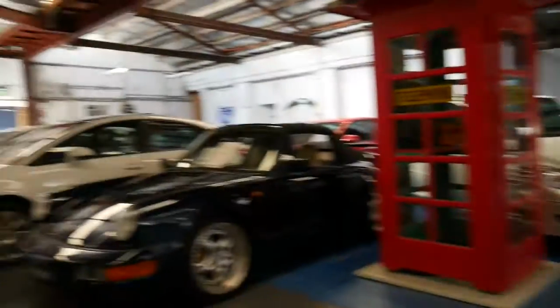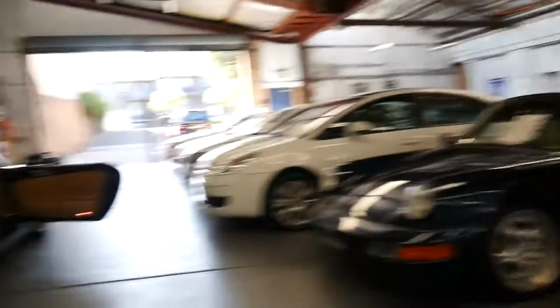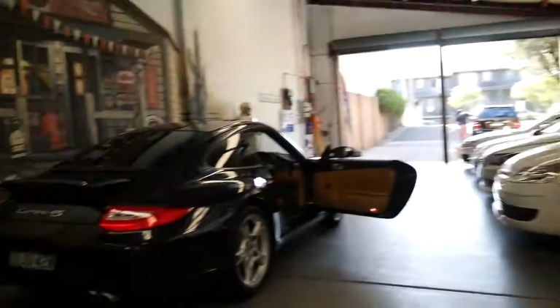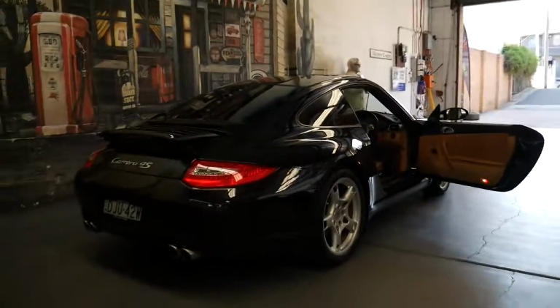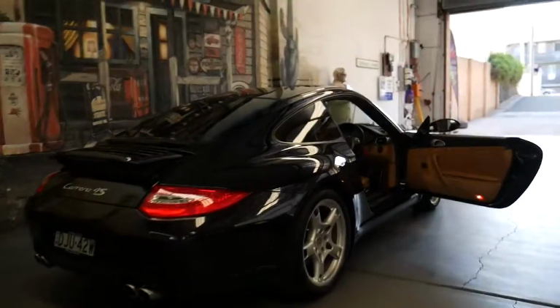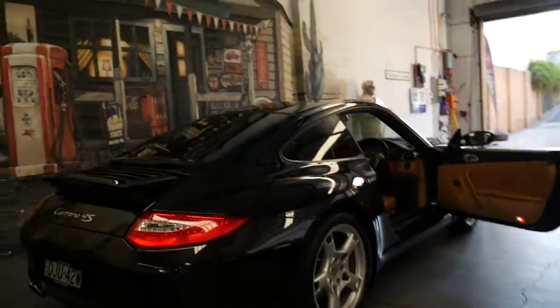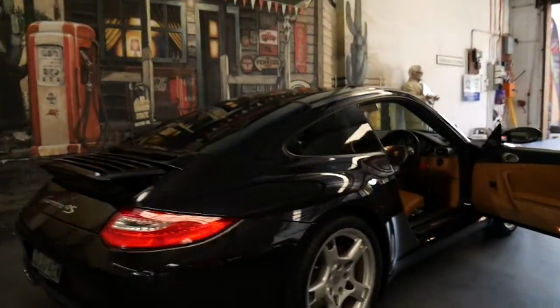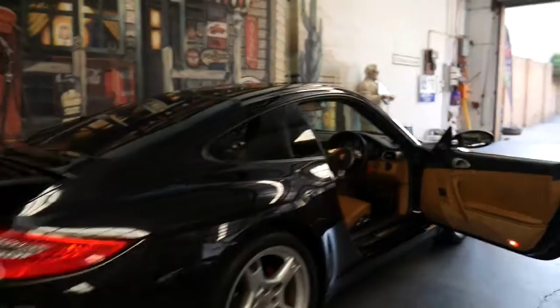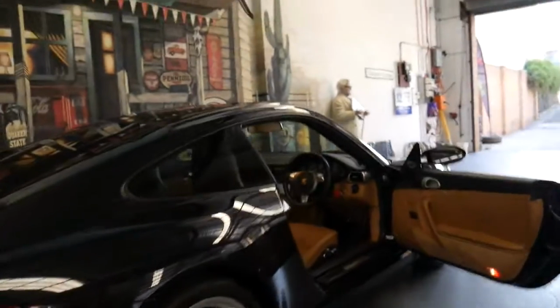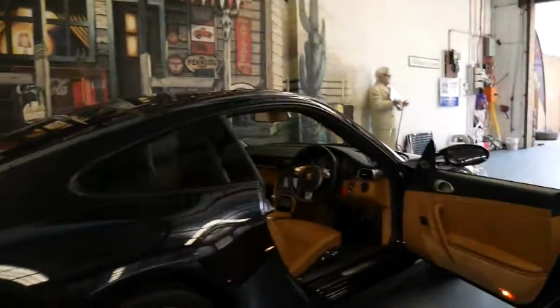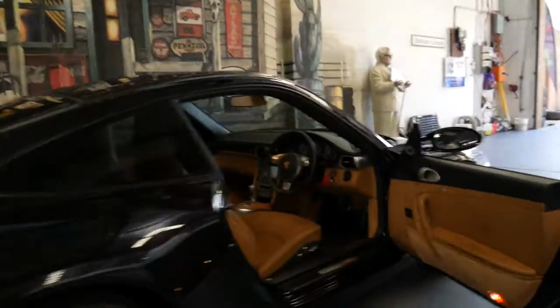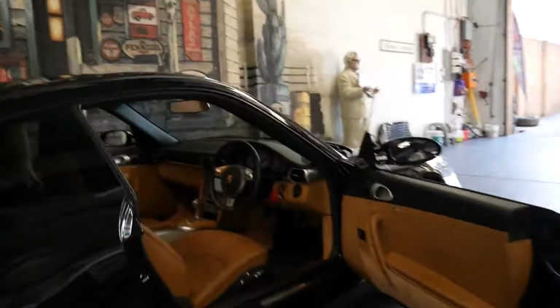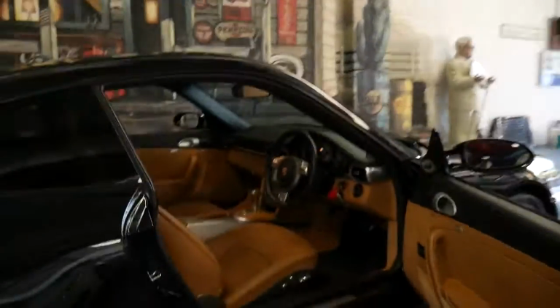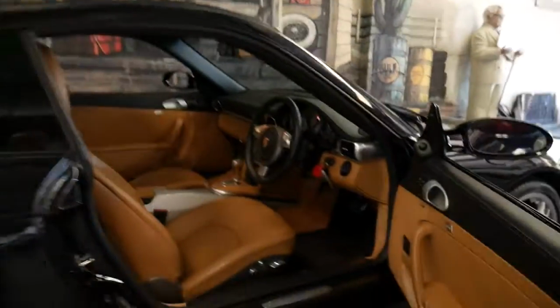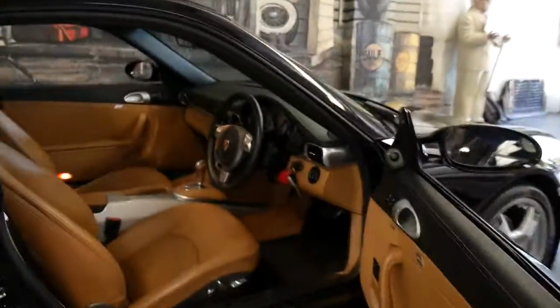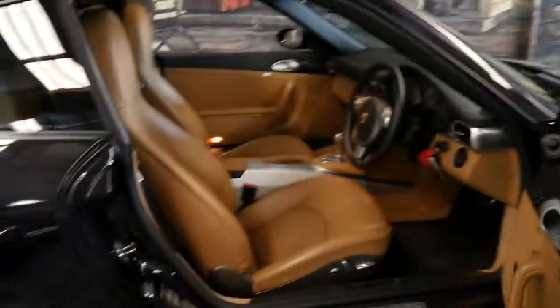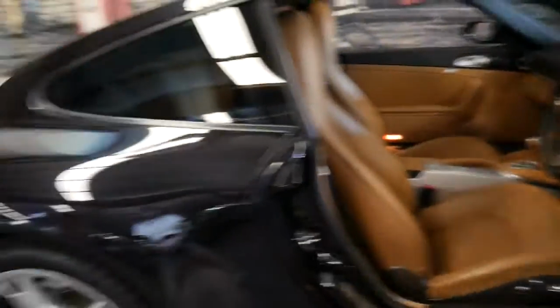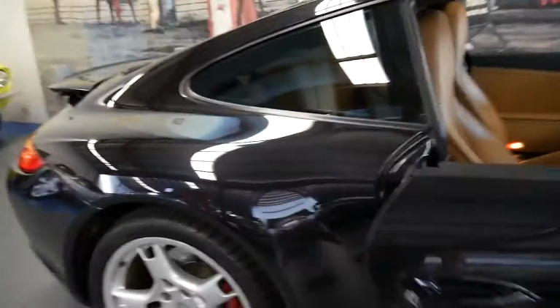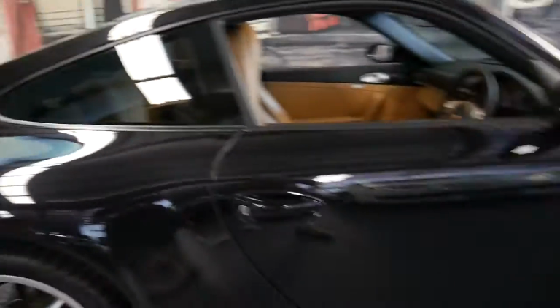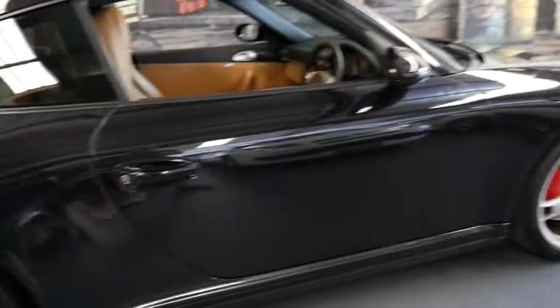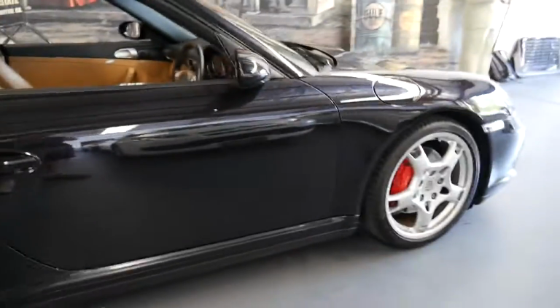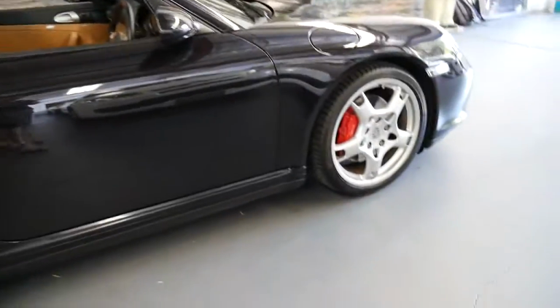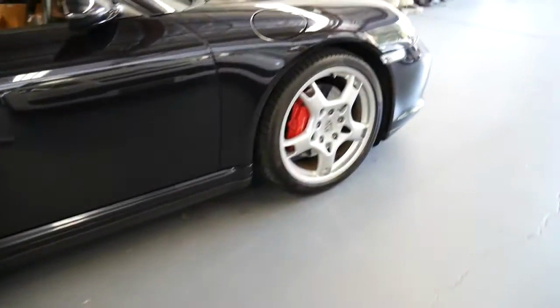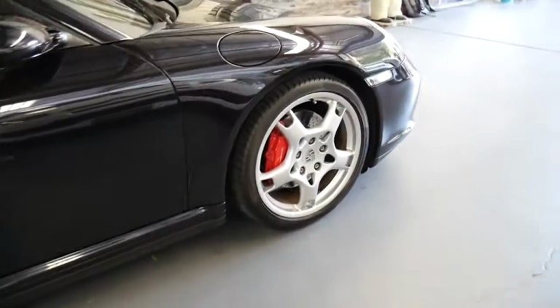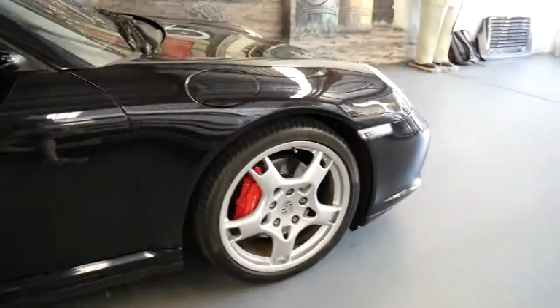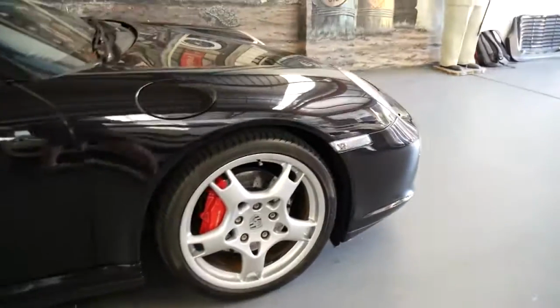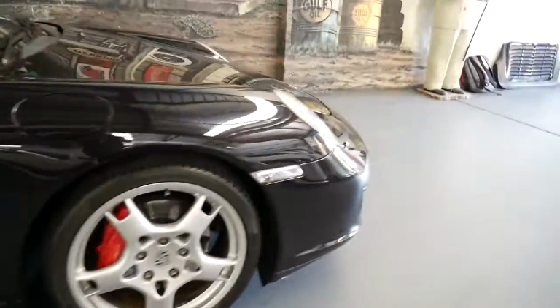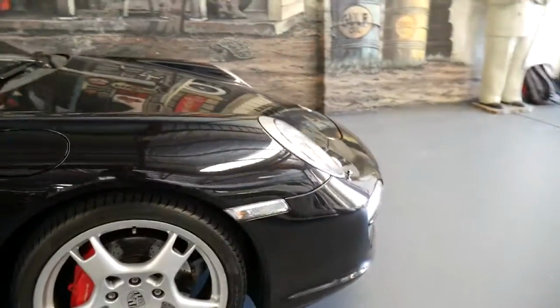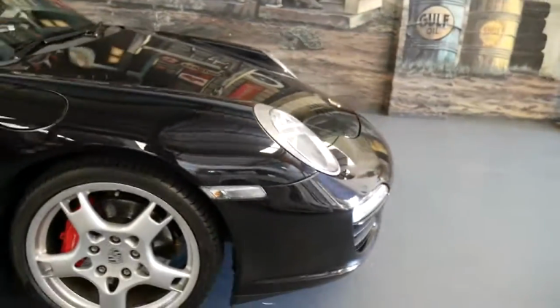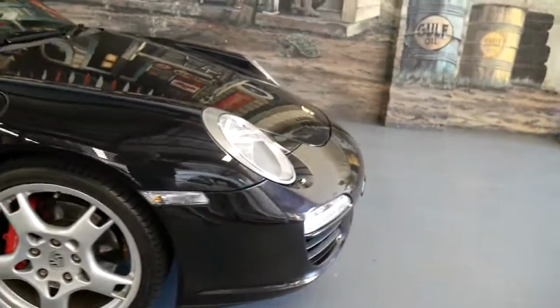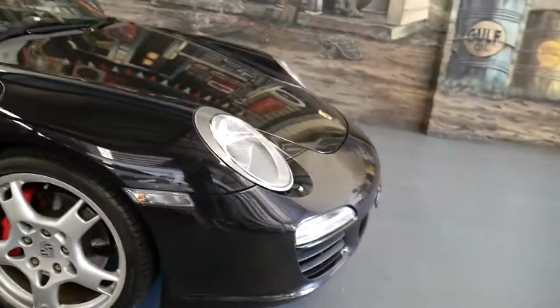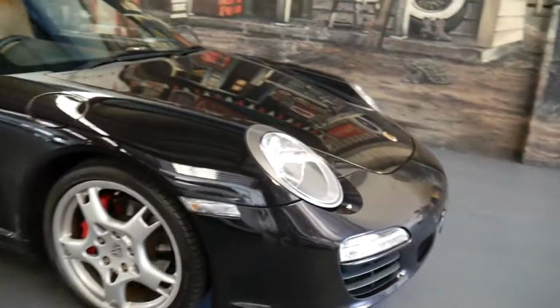We've got a 911 Turbo from this era, and we've got a 911 Carrera from 1983. And look, it drives beautifully. I did know the previous owner — a family friend from 35 years and he's very fussy.